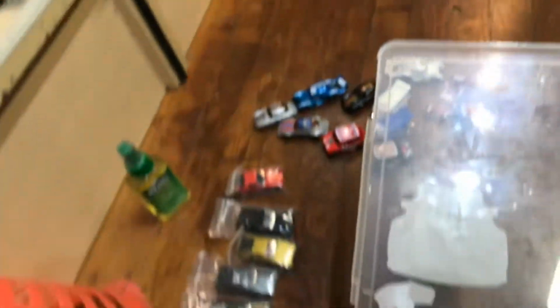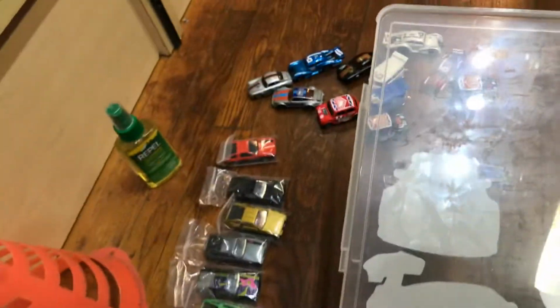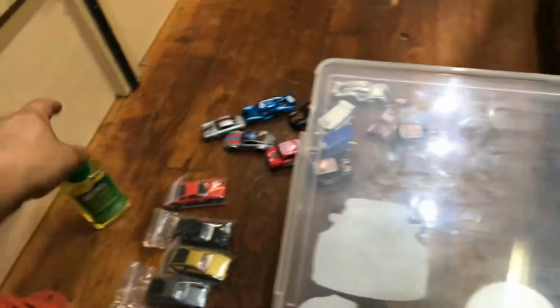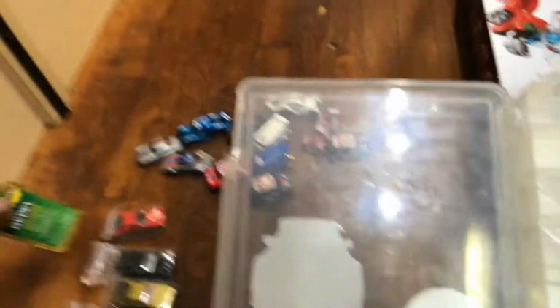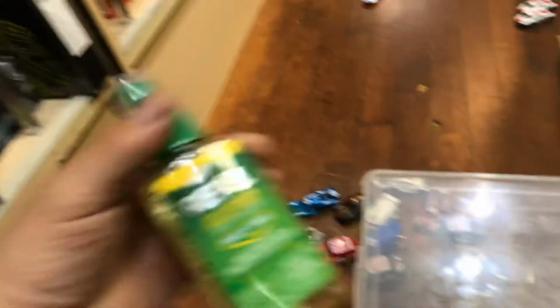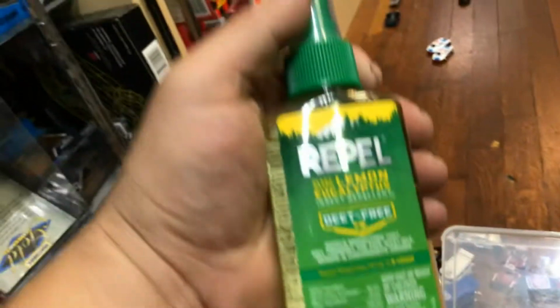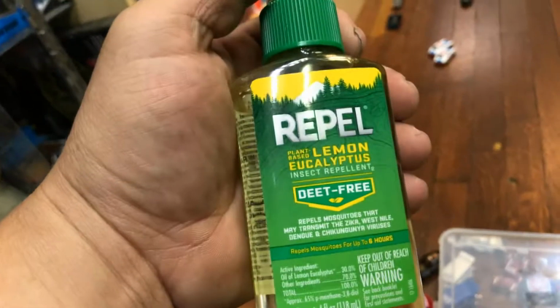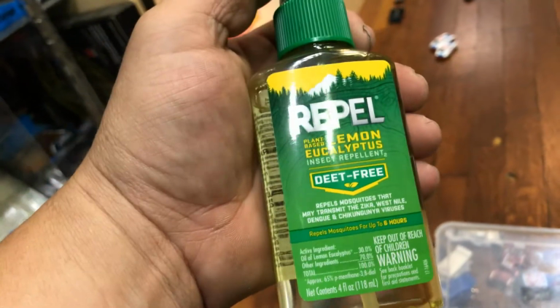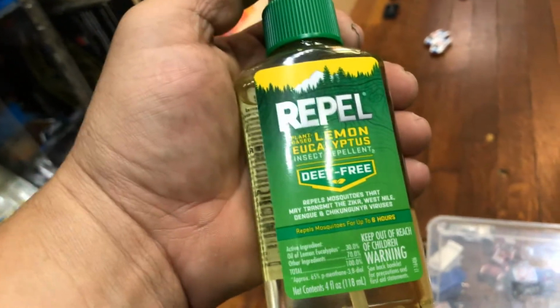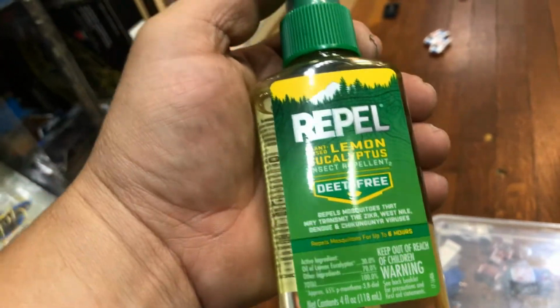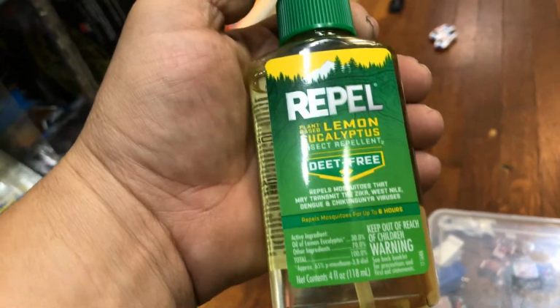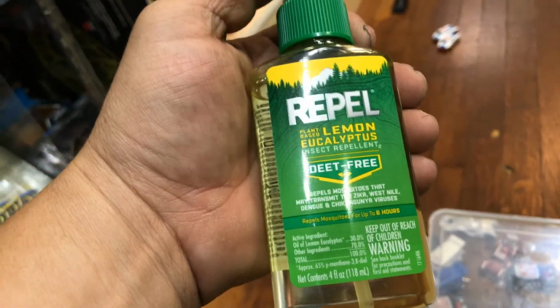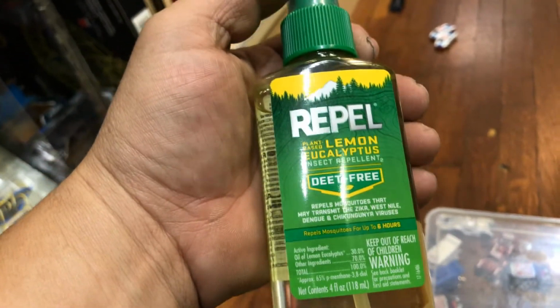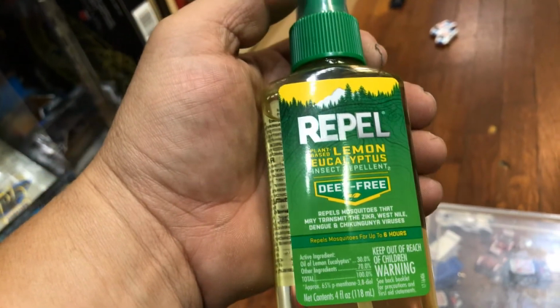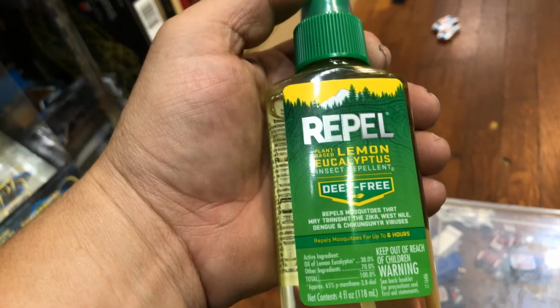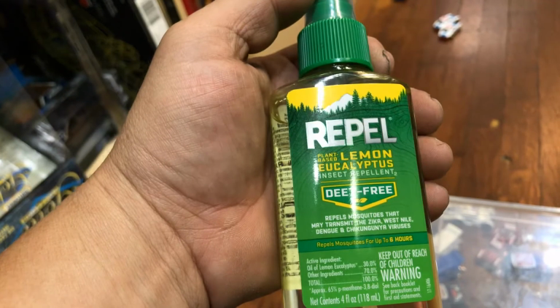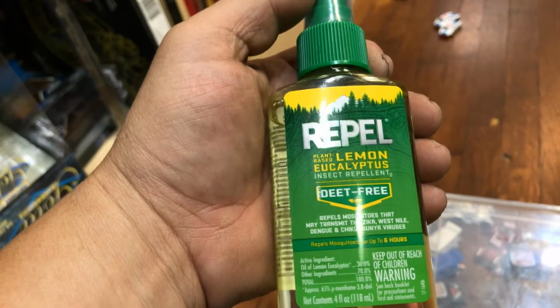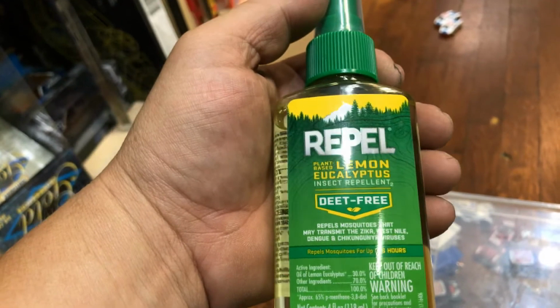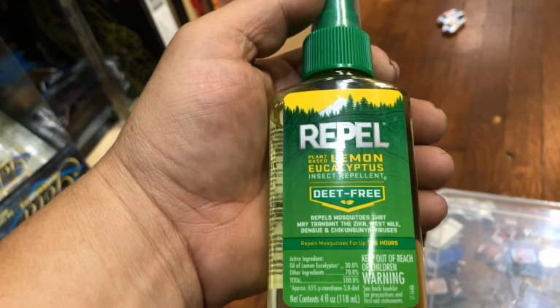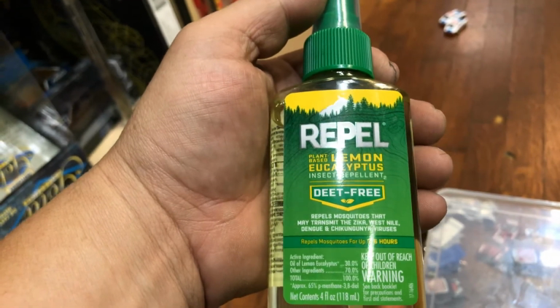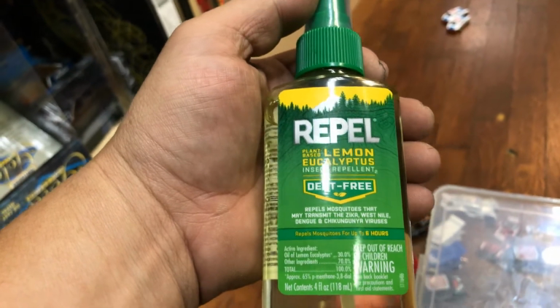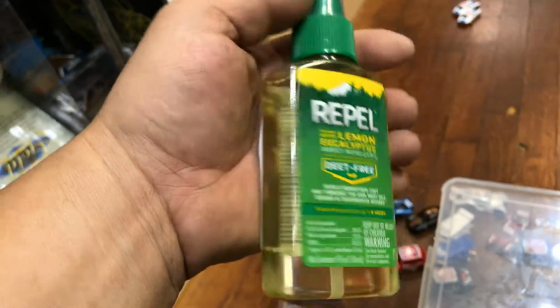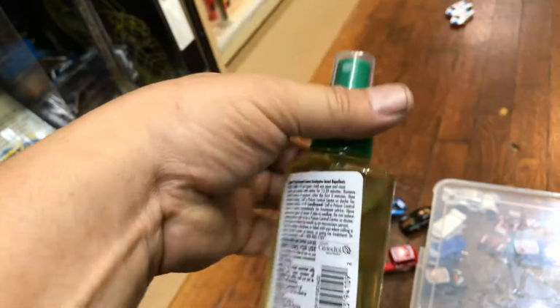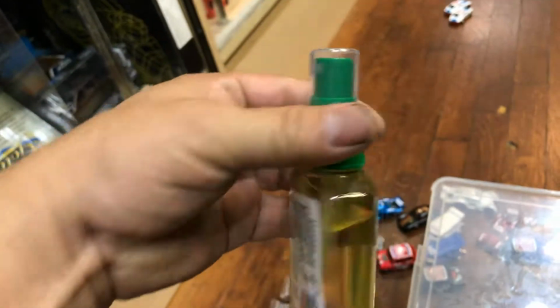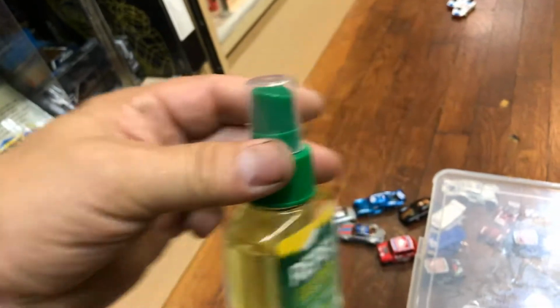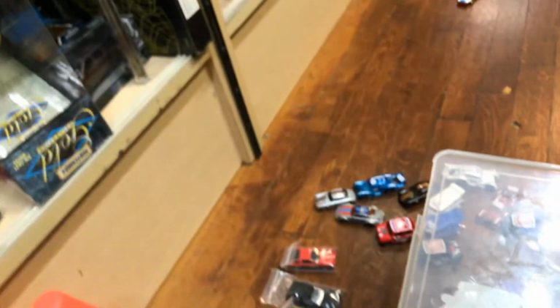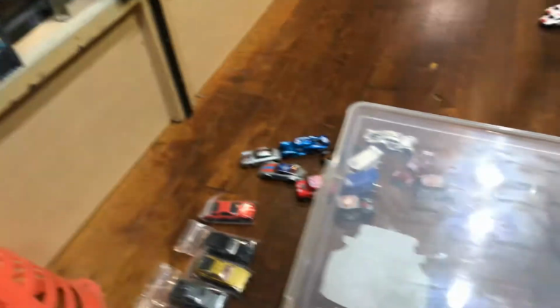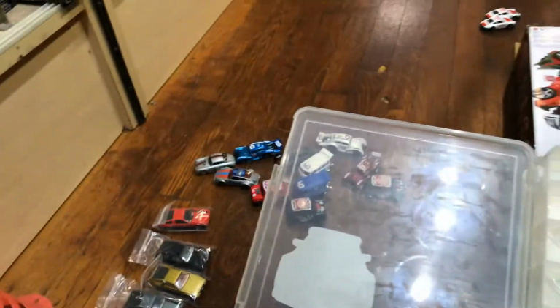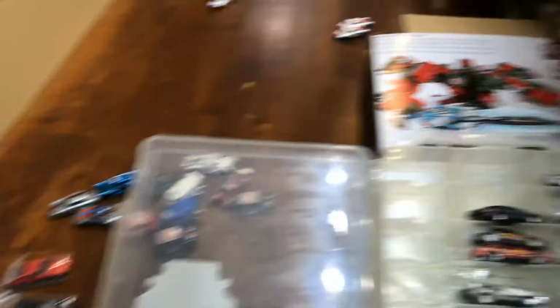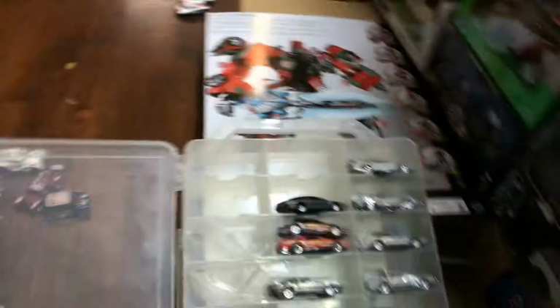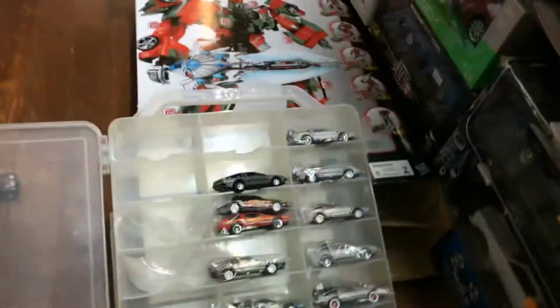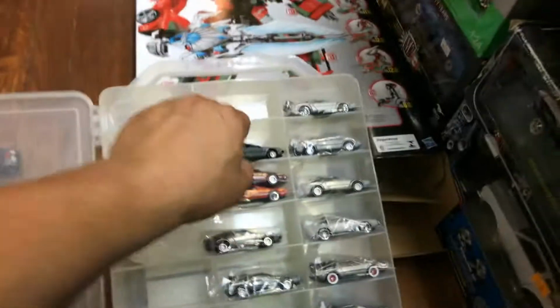And I bought something else — it says it repels mosquitoes too. This is a lemon and eucalyptus spray. I heard that mosquitoes don't like this. I got this at Walmart. Doesn't smell that great but it's going to work.